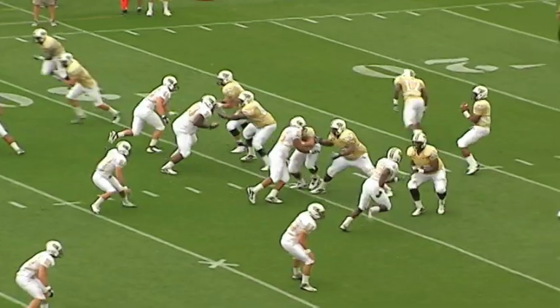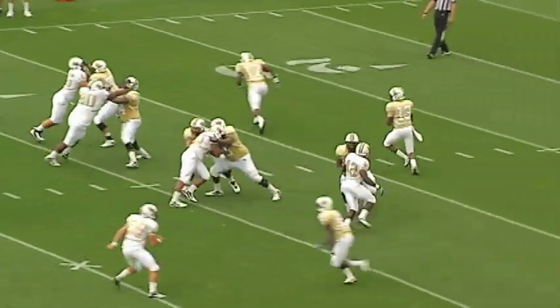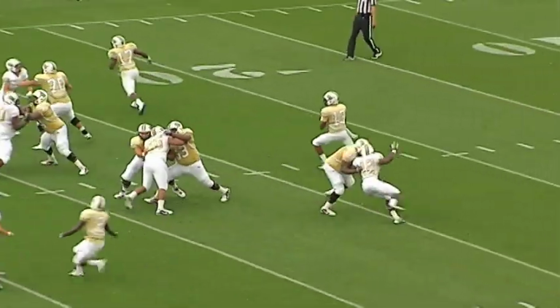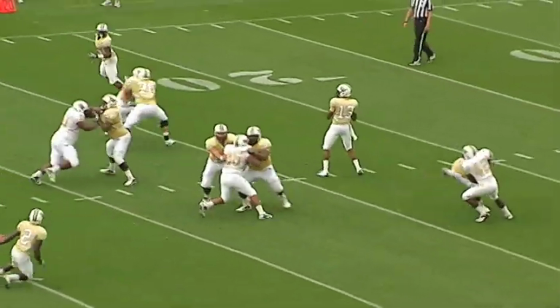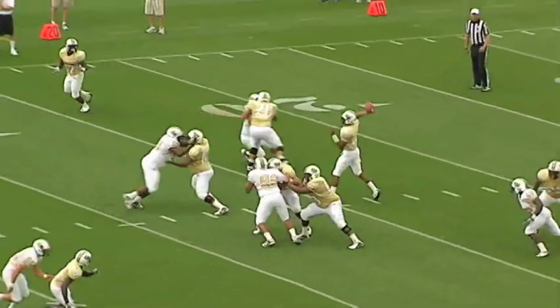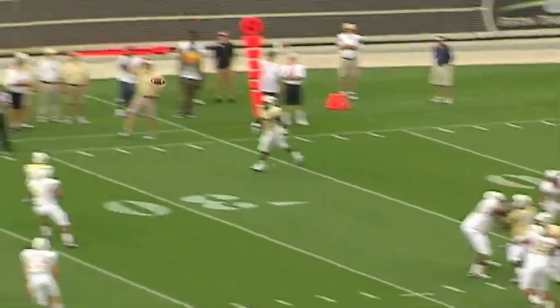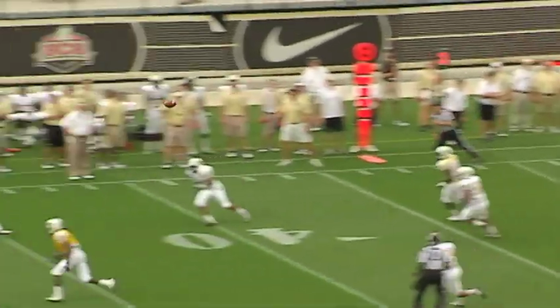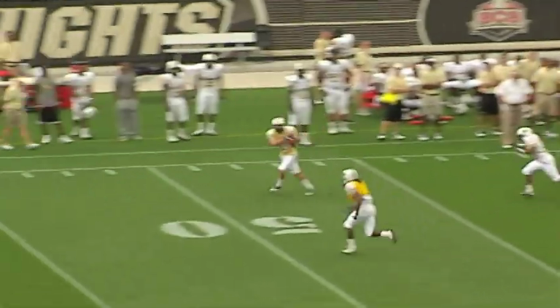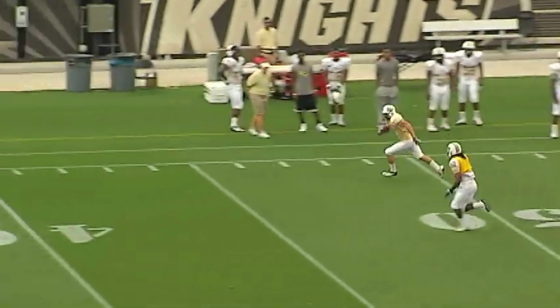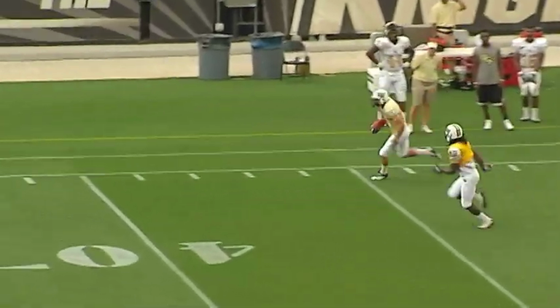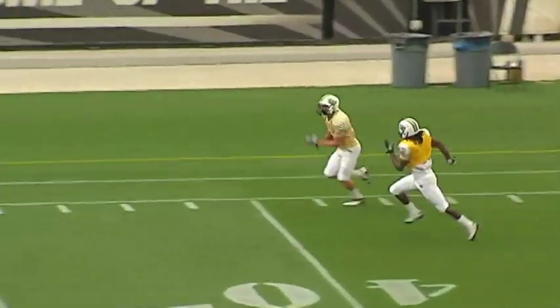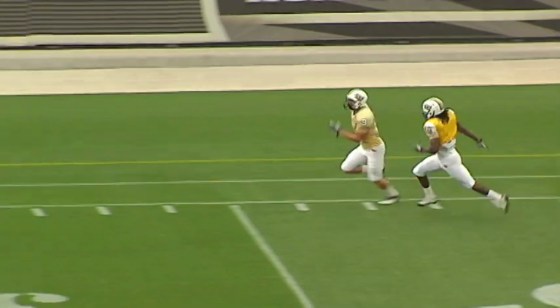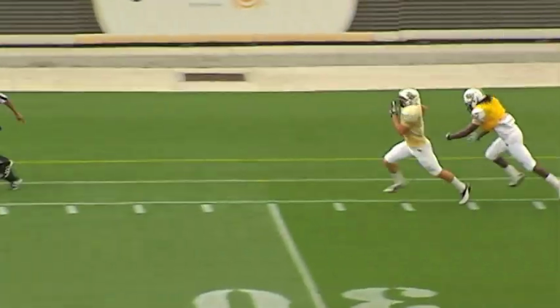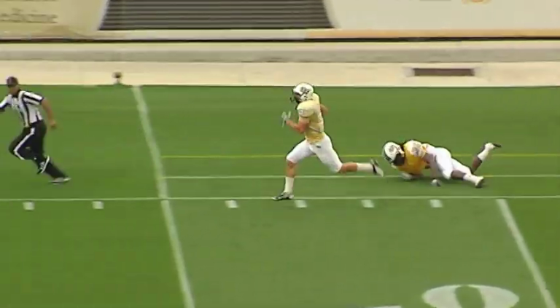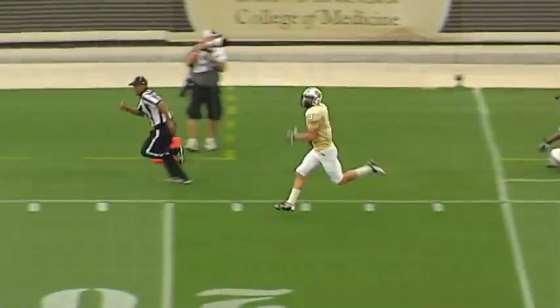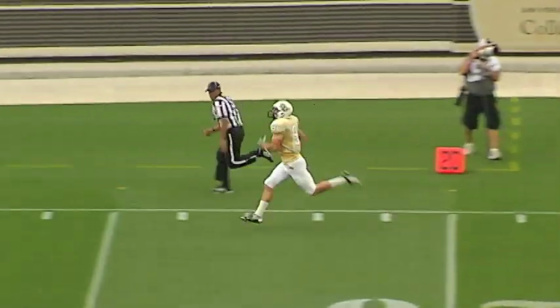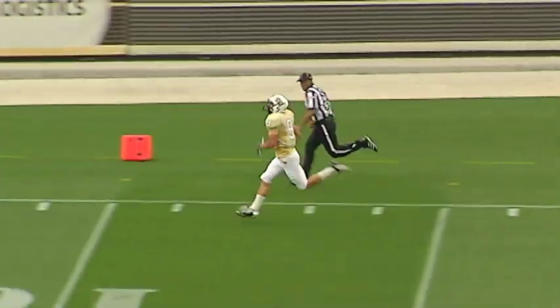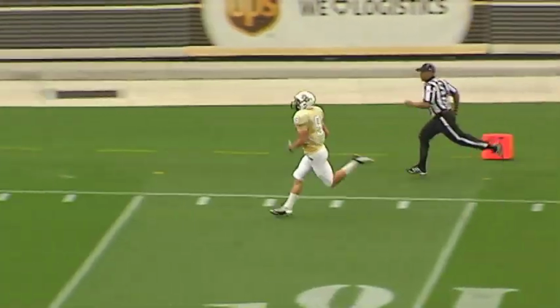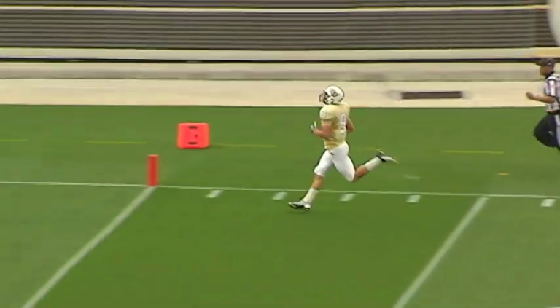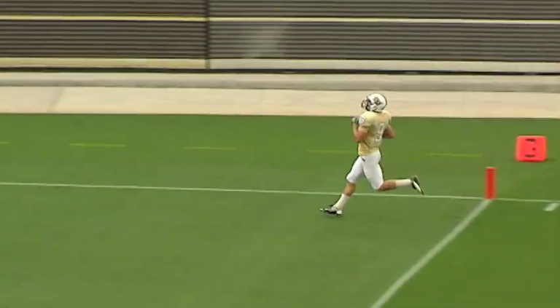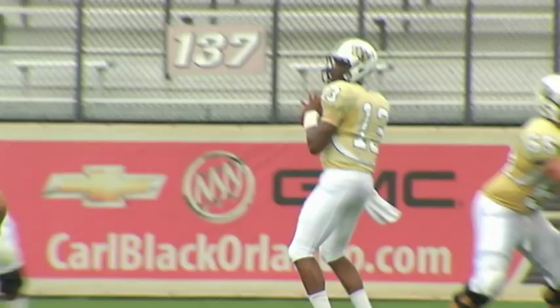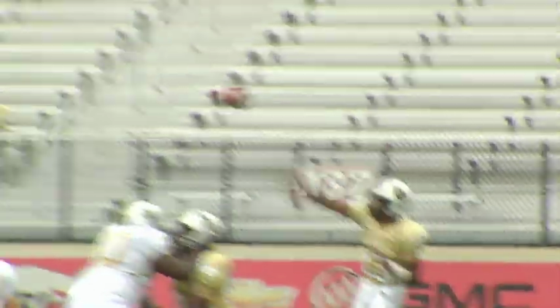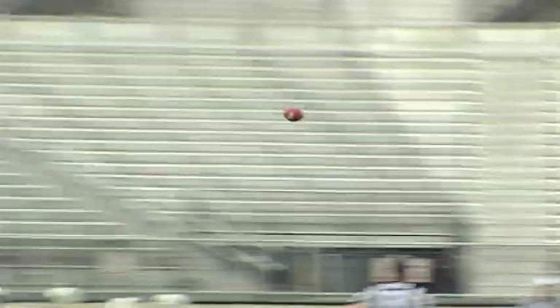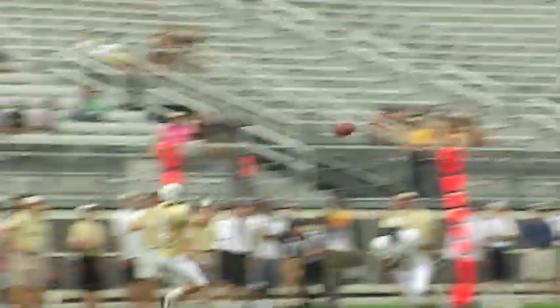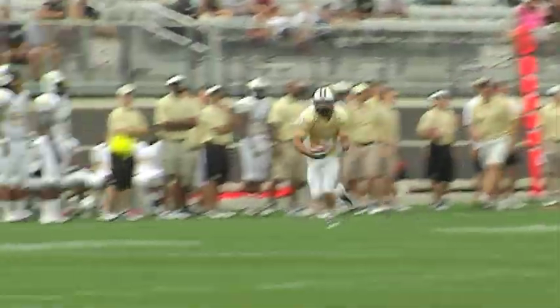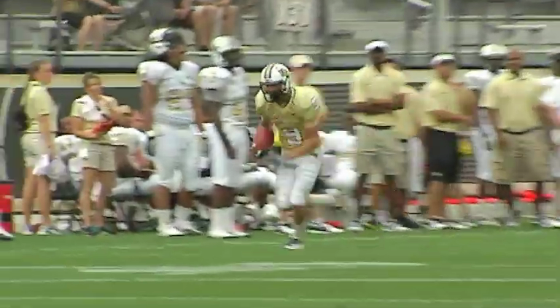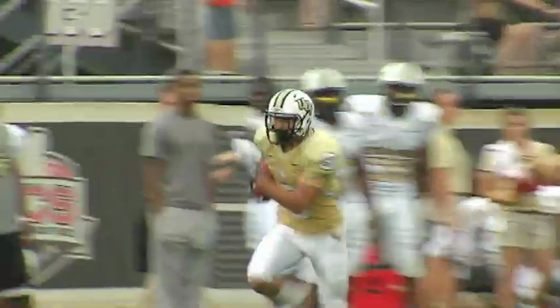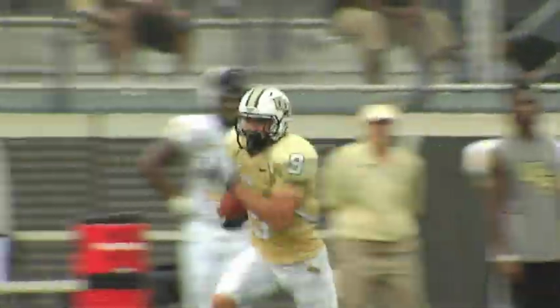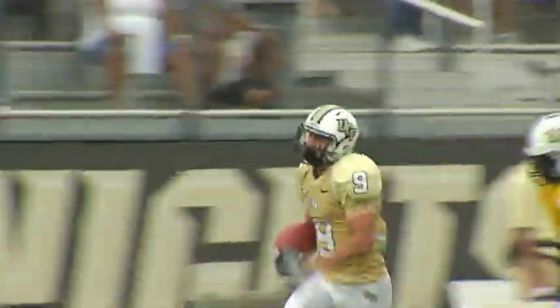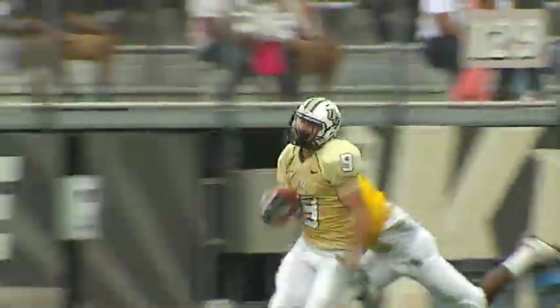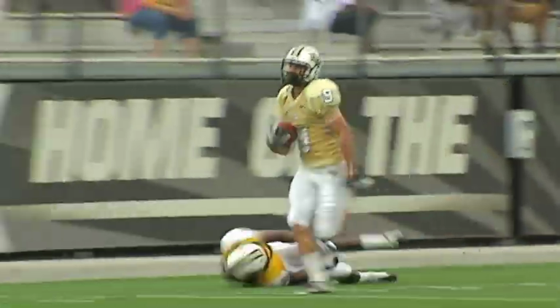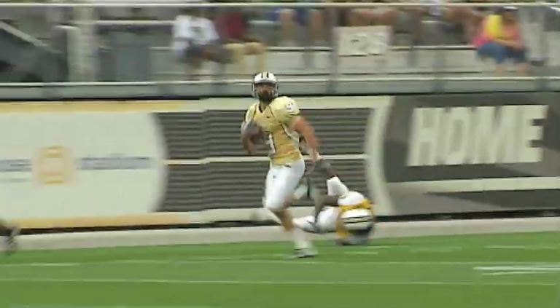Here's a snap, Holman back to throw, he'll look, he'll throw — pass is caught, that's Wharton, 50 to the 45, to the 40, it'll go for a touchdown — 69 yards from Justin Holman to JJ Wharton. A little bit of the roll-out ability of Holman, and he finds Wharton for the touchdown, 69 yards.